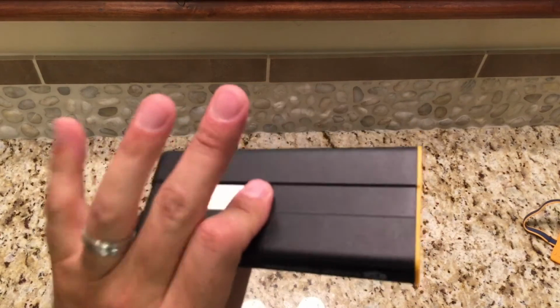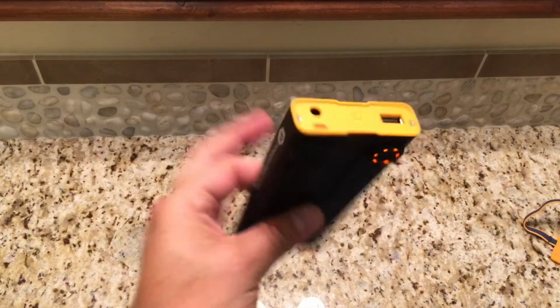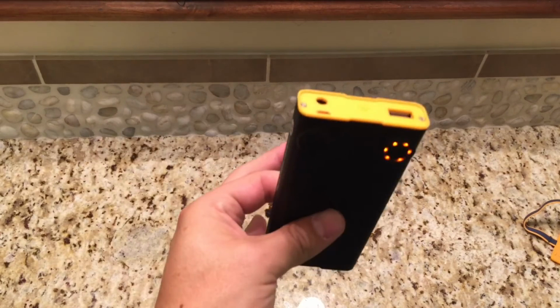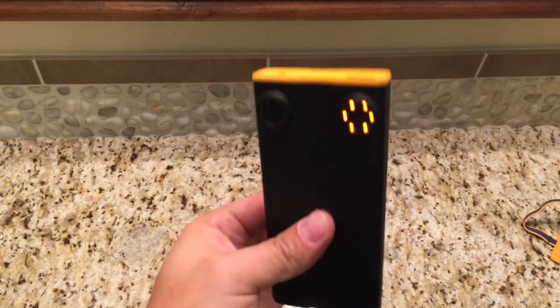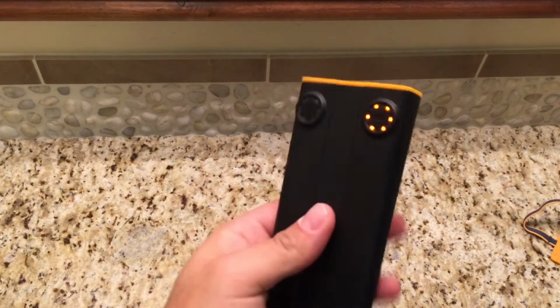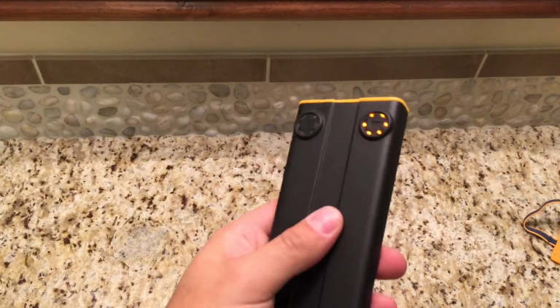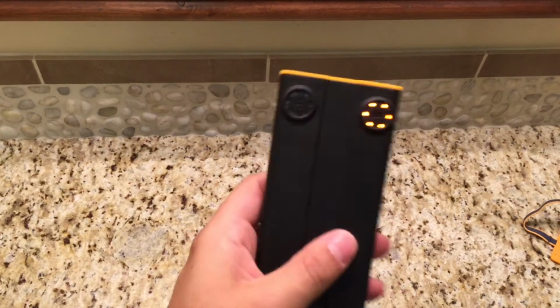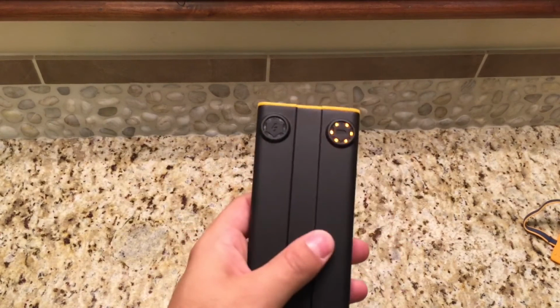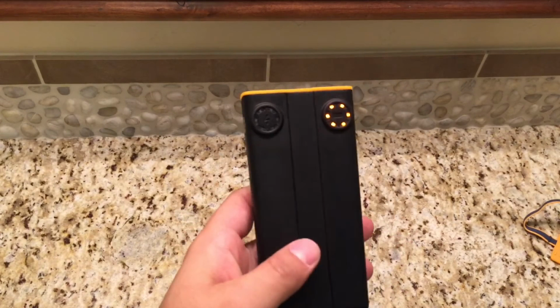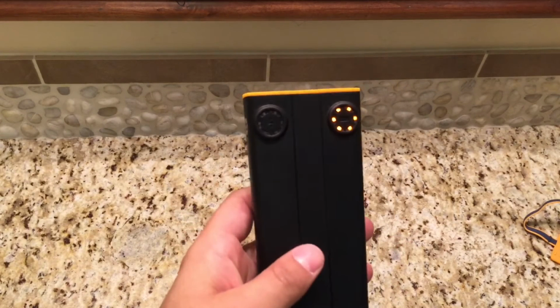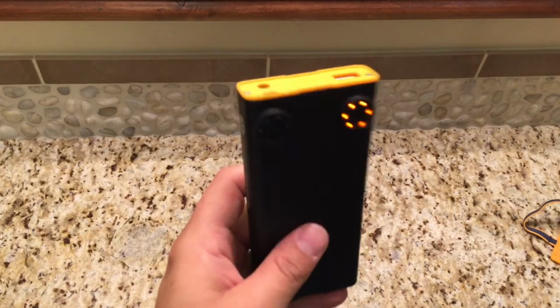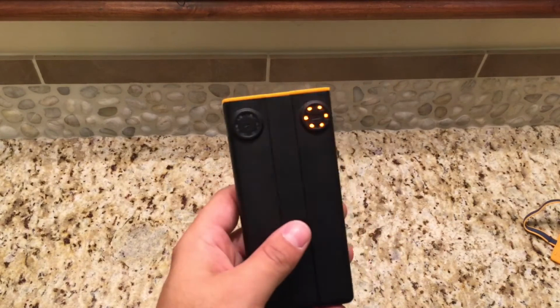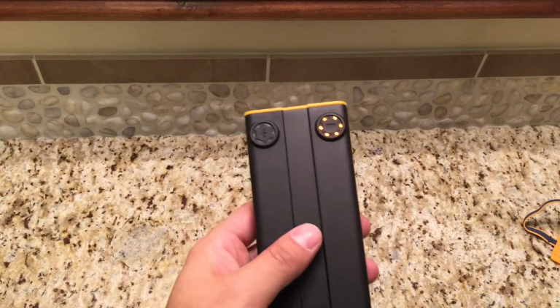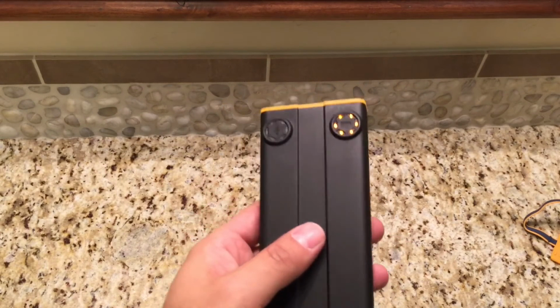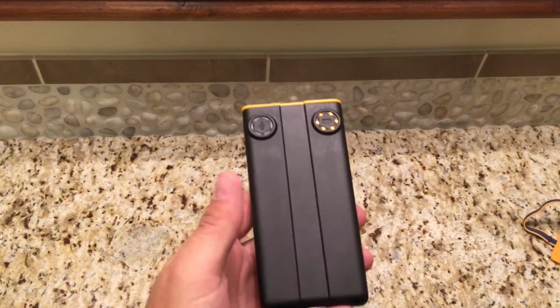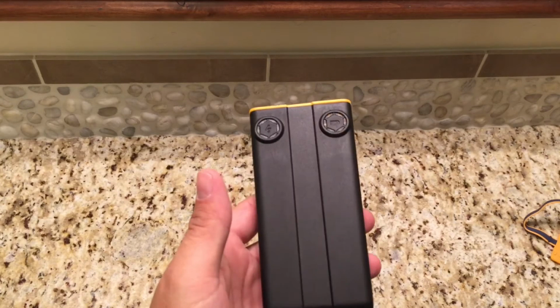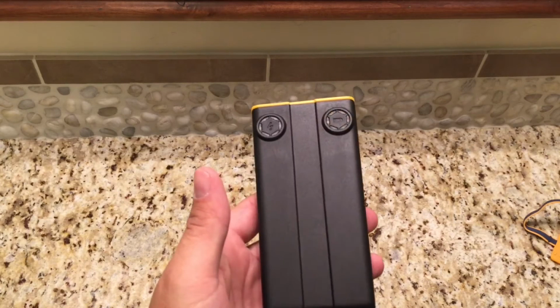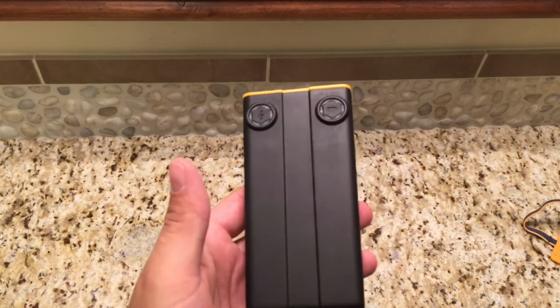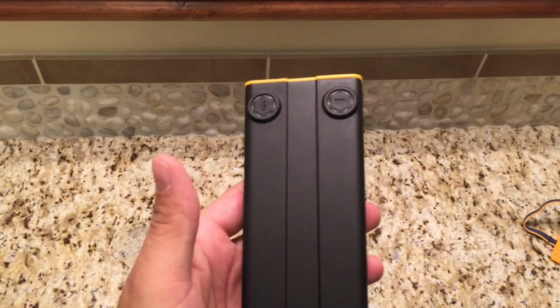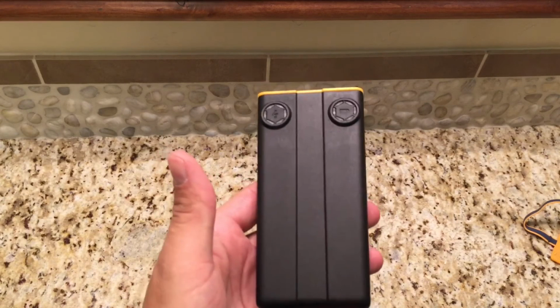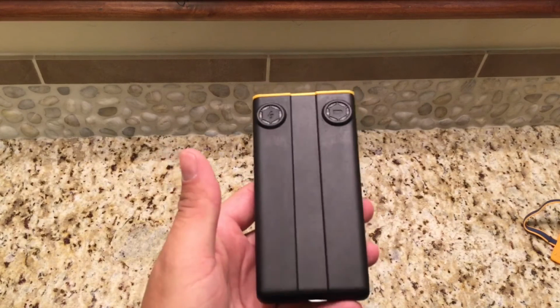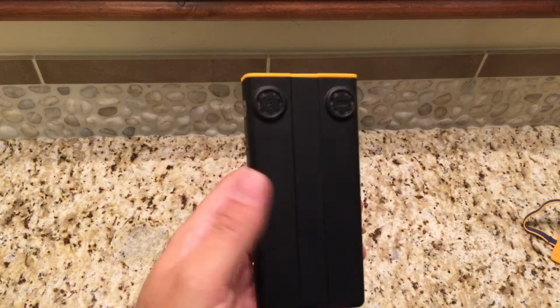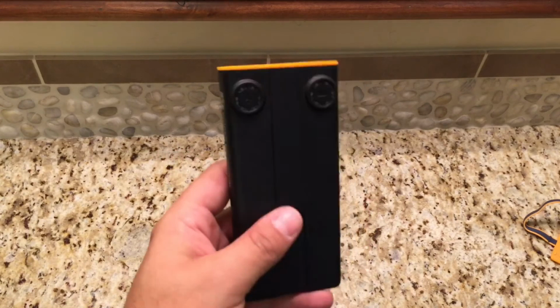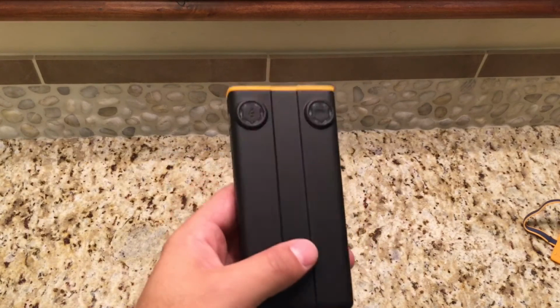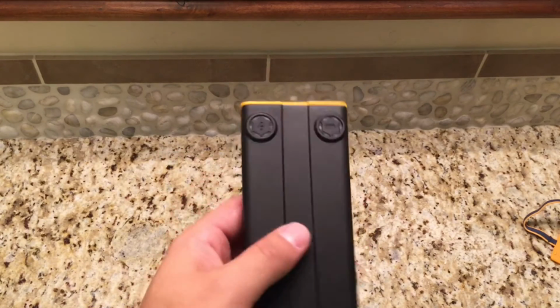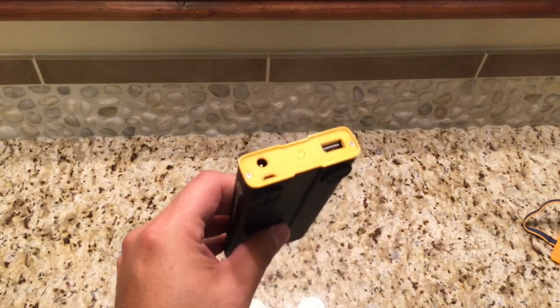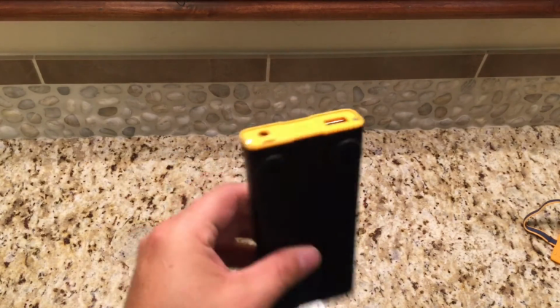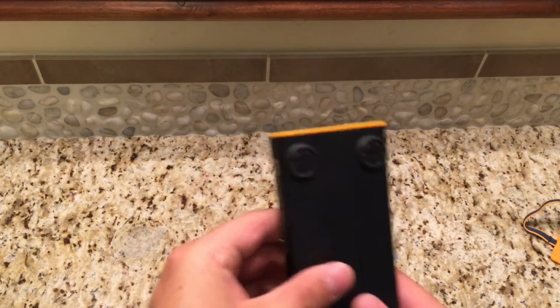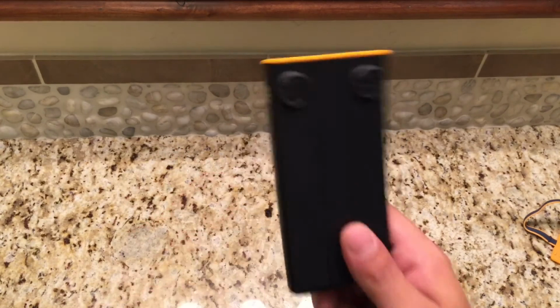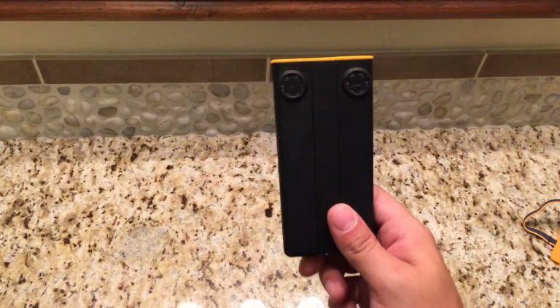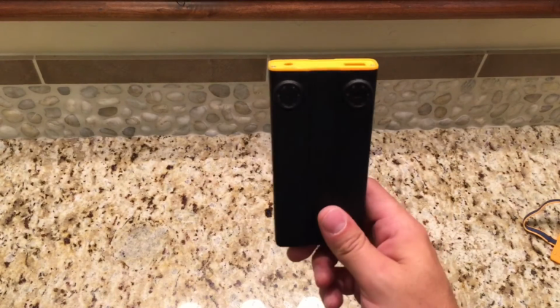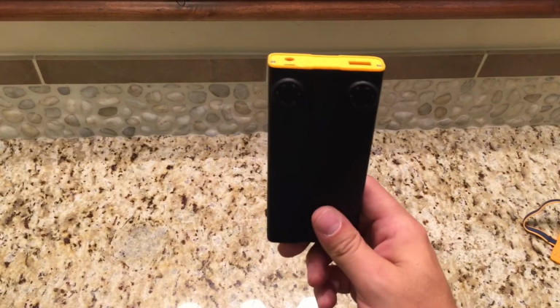Now that I've been spoiled with this — oh man — this charges in an hour, not 12 hours. Ain't nobody got time for that. When you need power, you need it quick. This really gives you a lot of freedom.